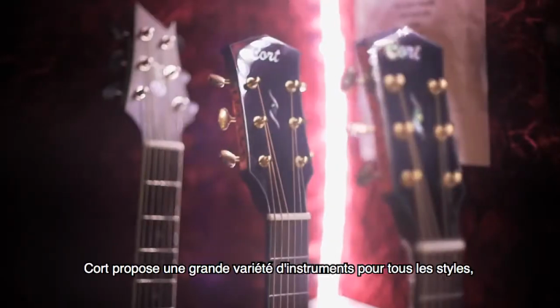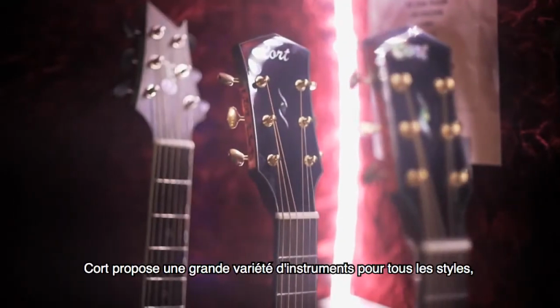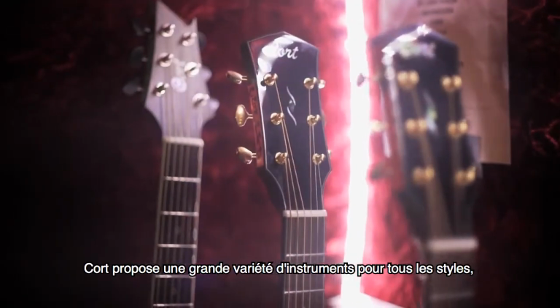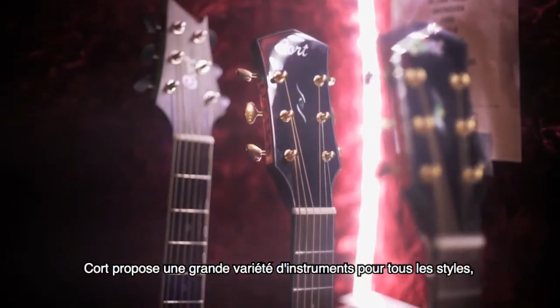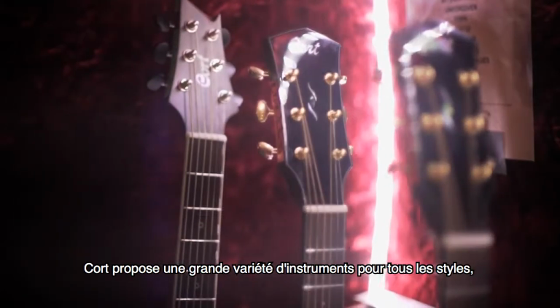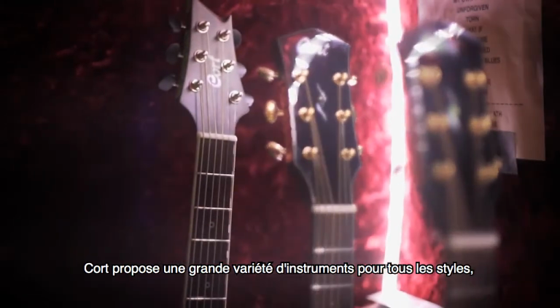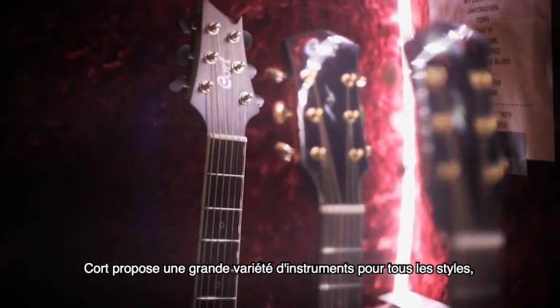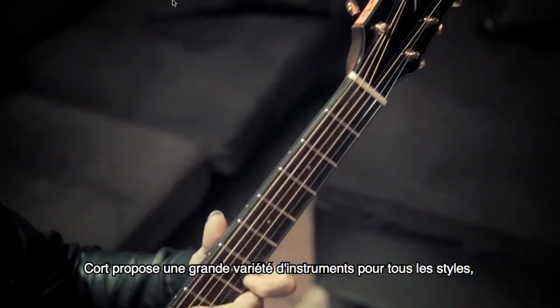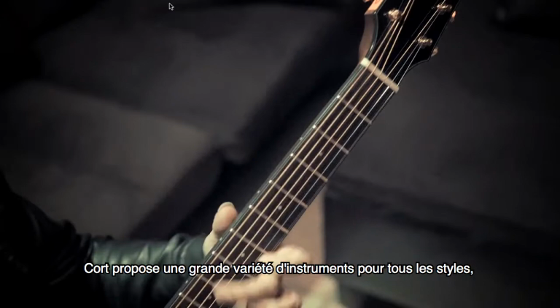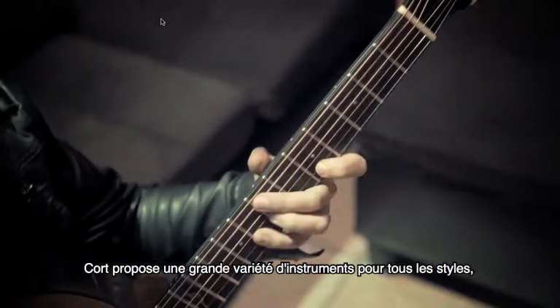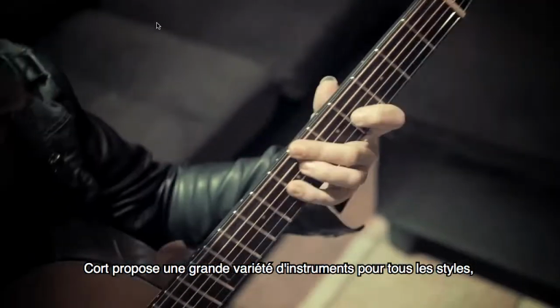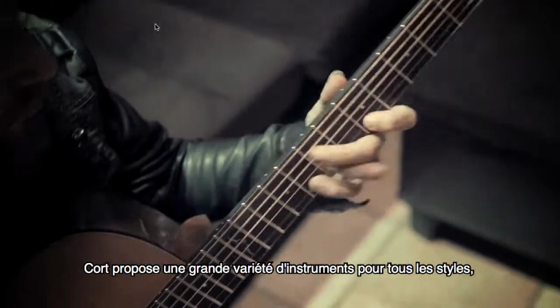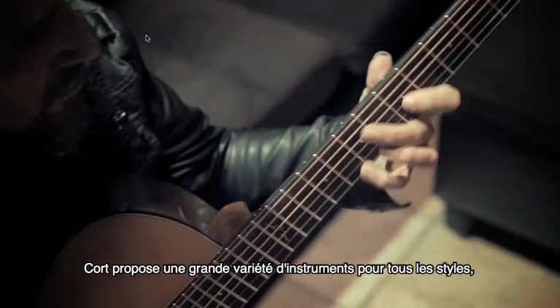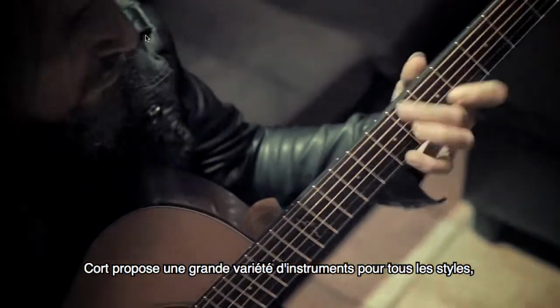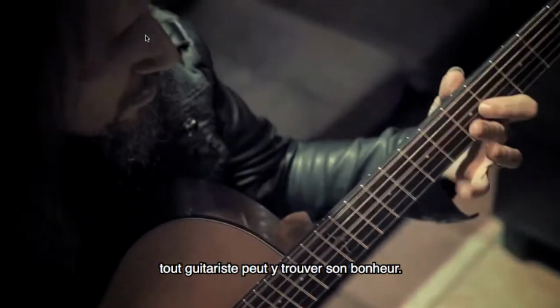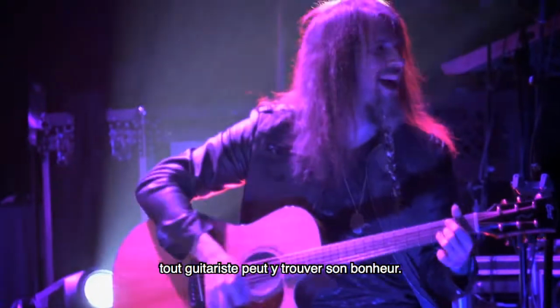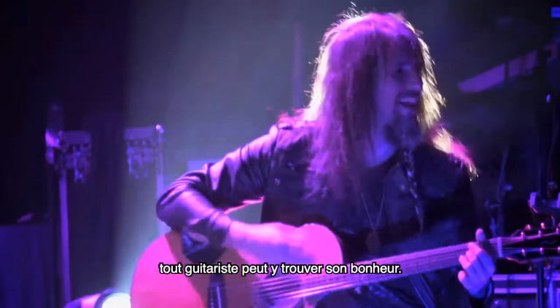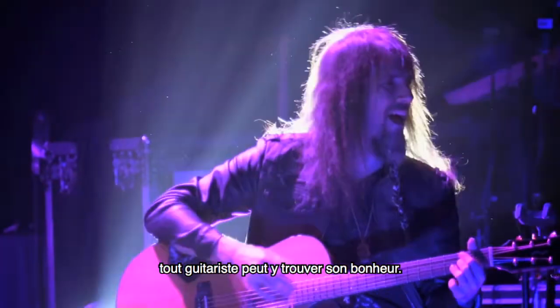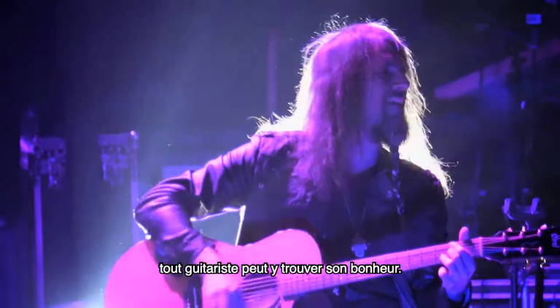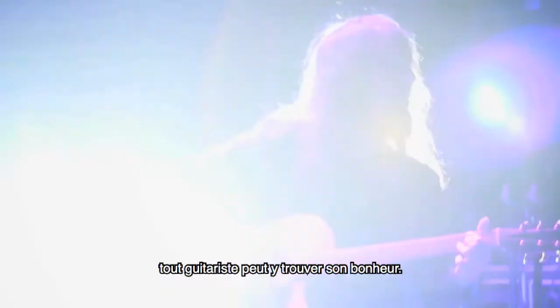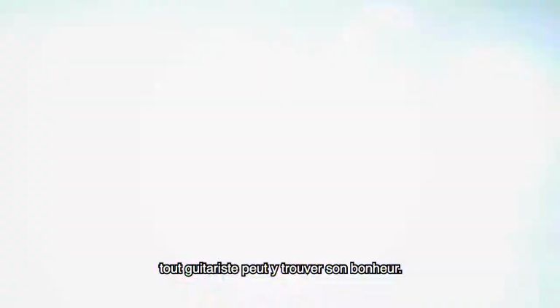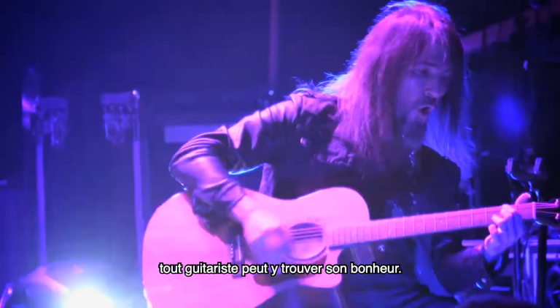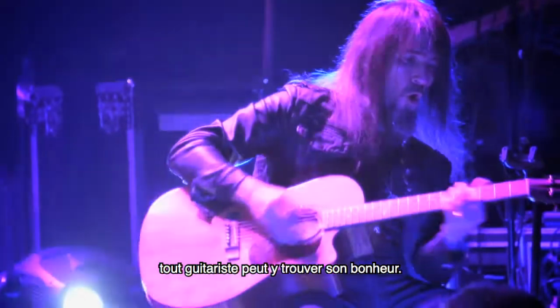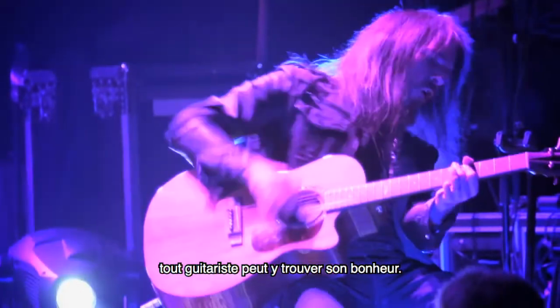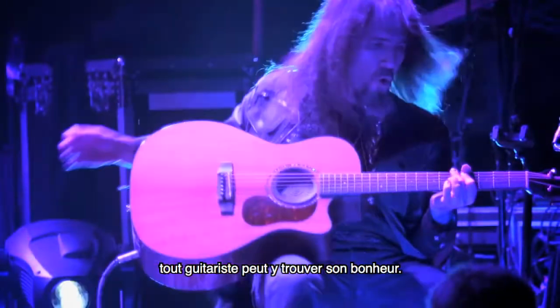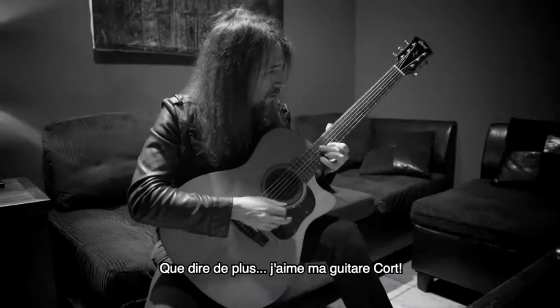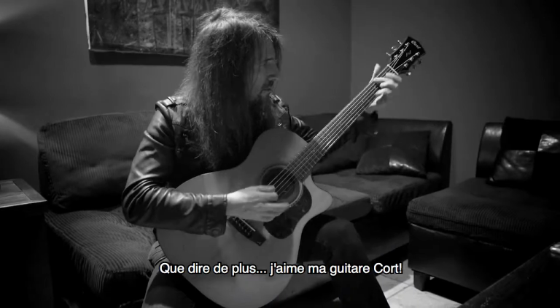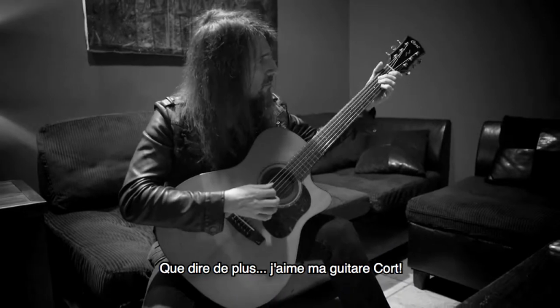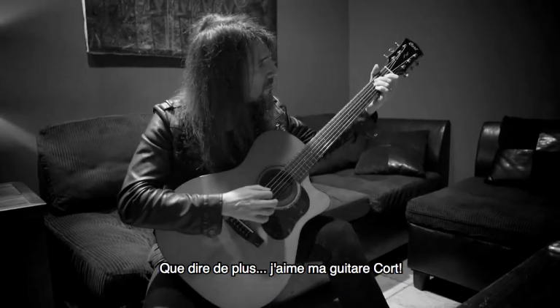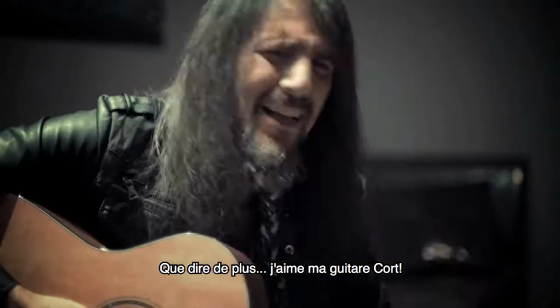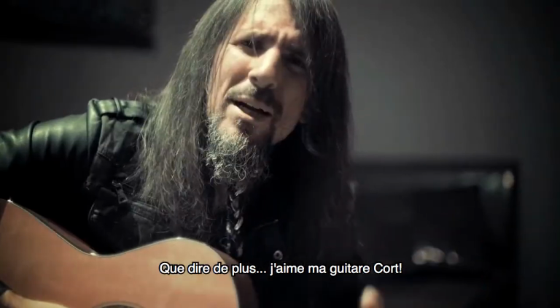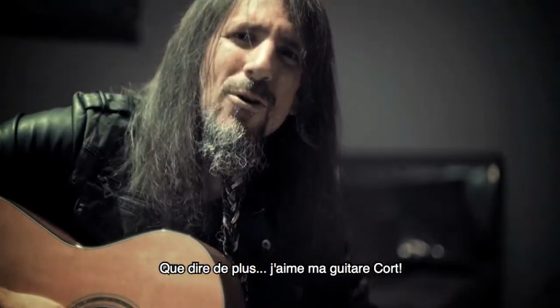Corts have a great variety of woods, of shapes, of styles, and everything, and you can really find the guitar that's perfect for you. What else can I tell you? I love my Cort.